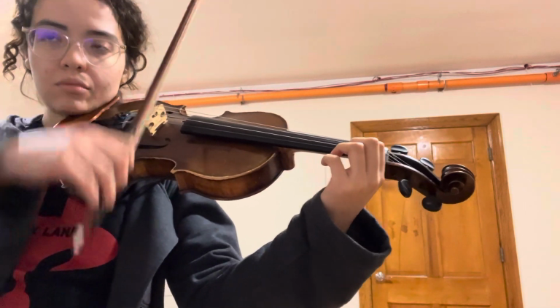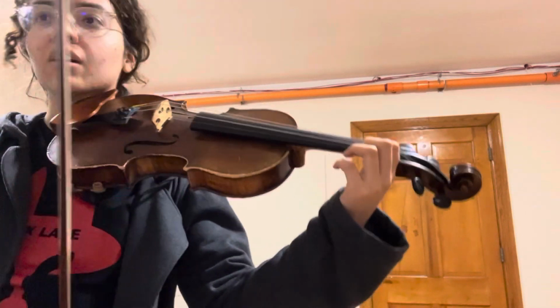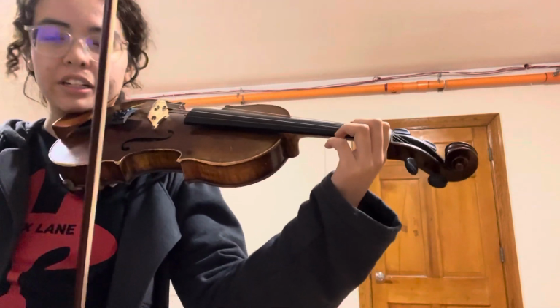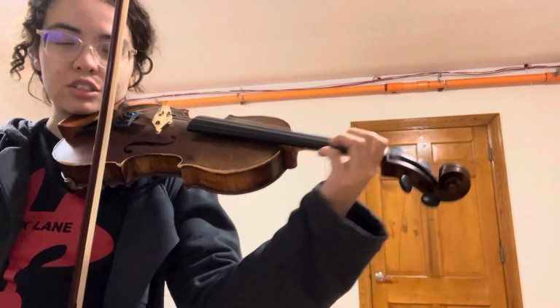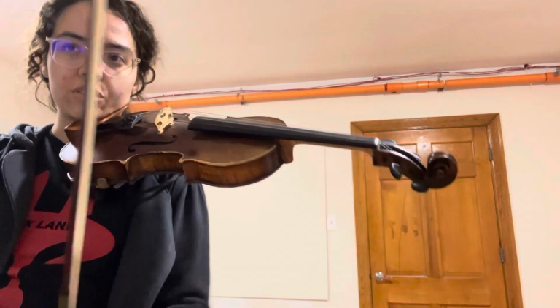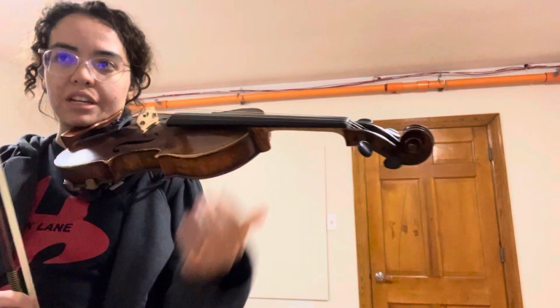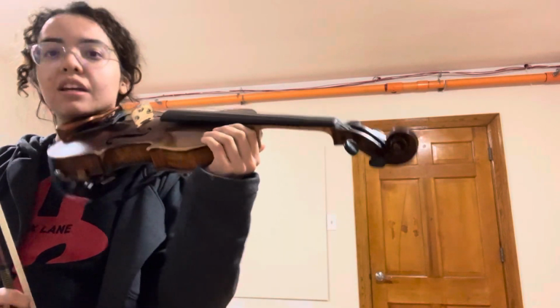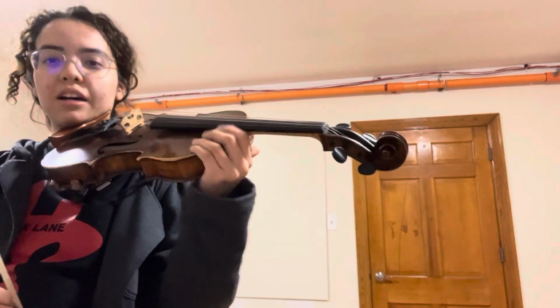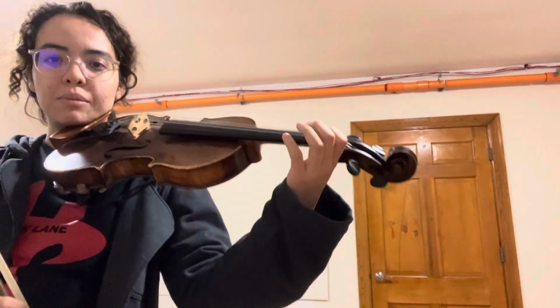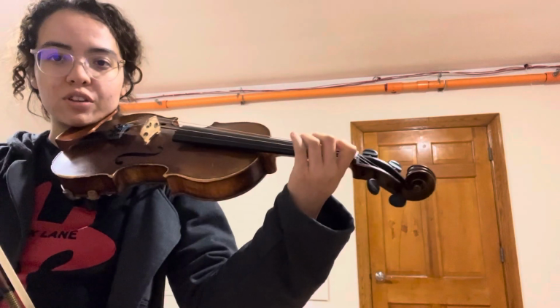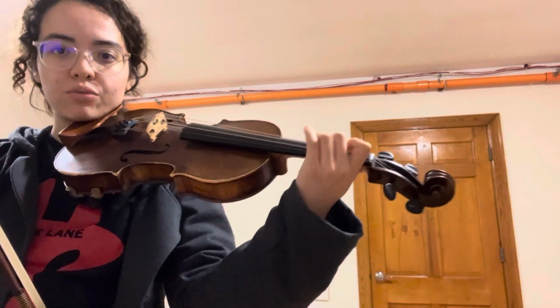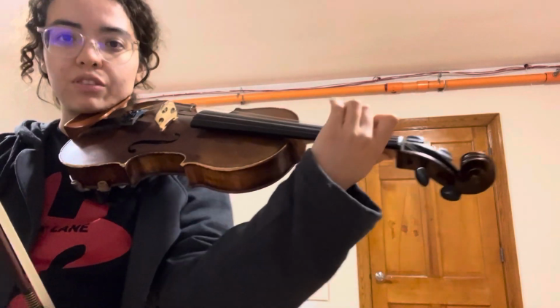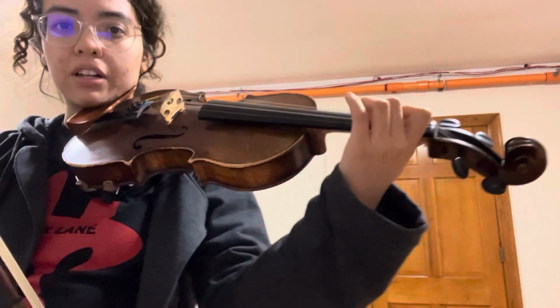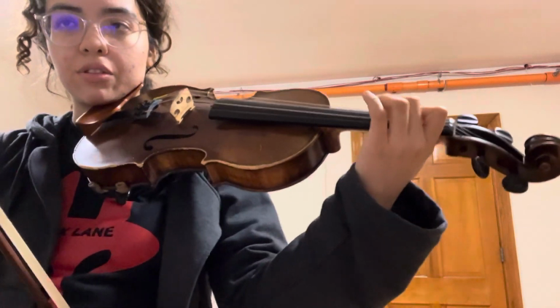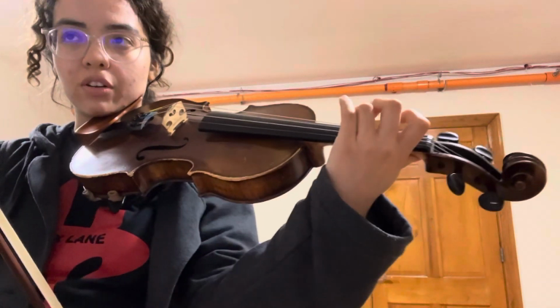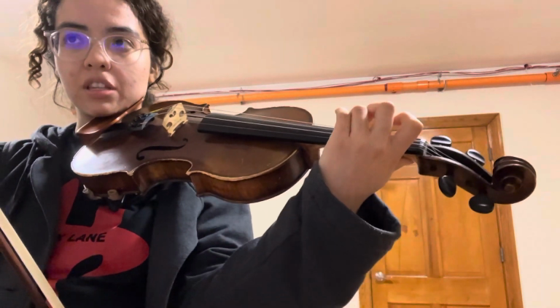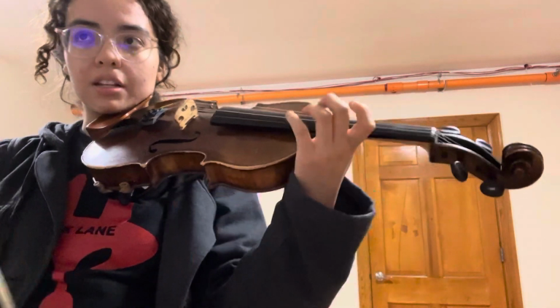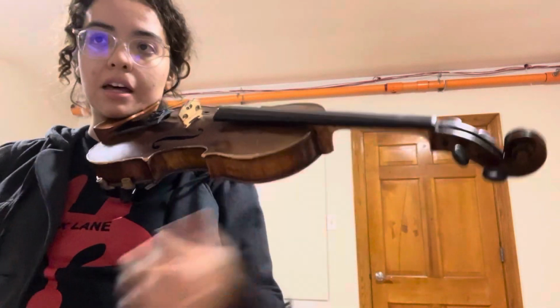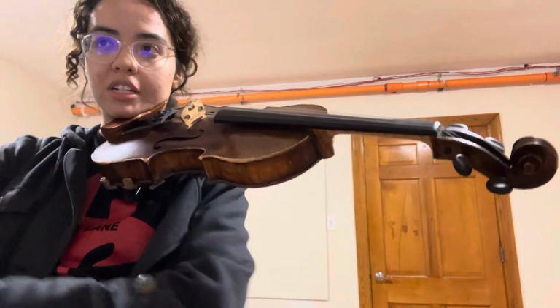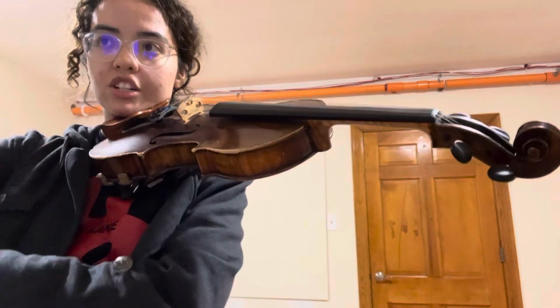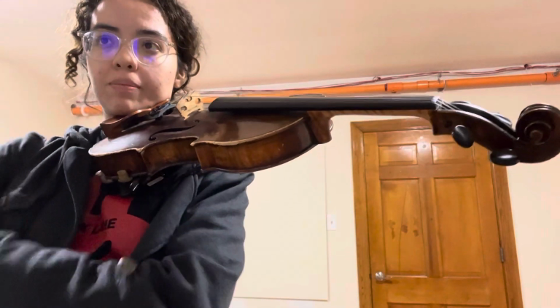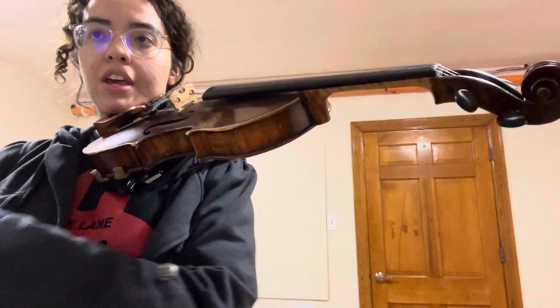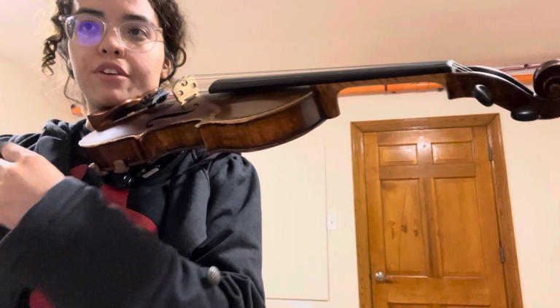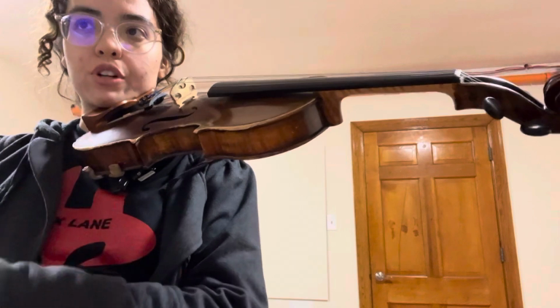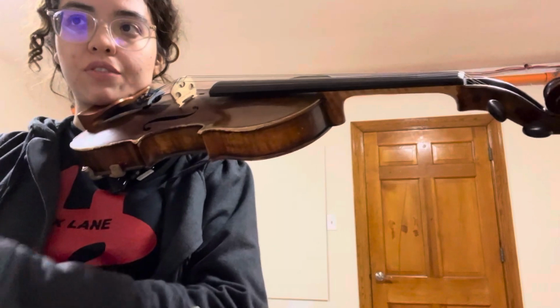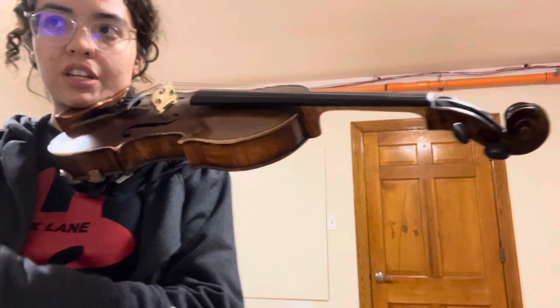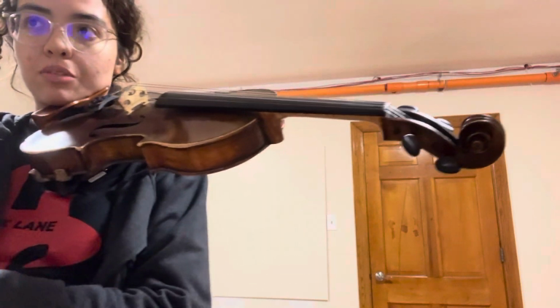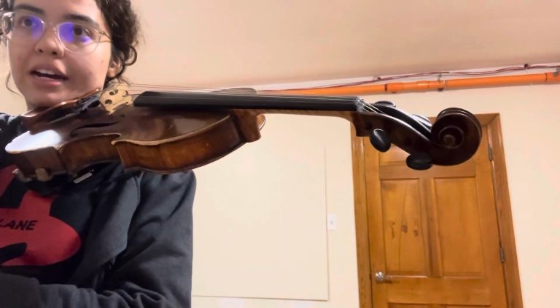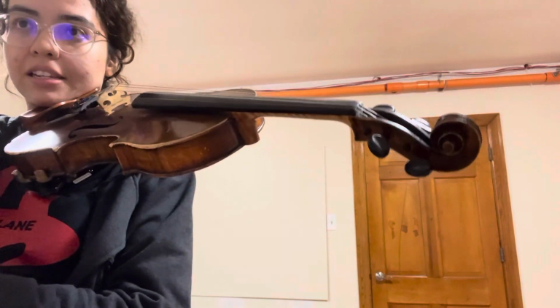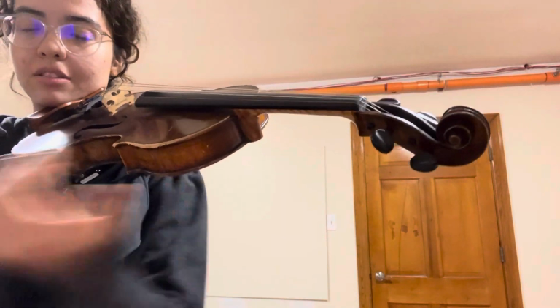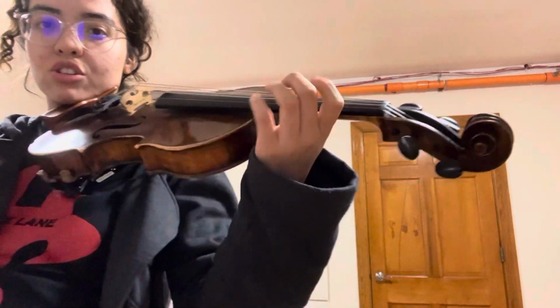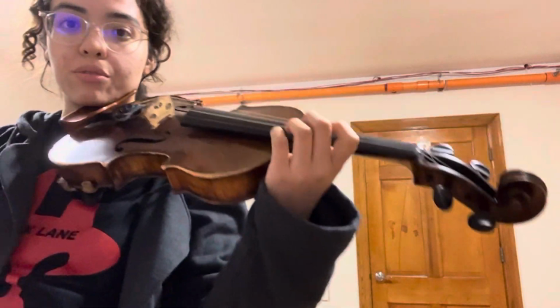All right, so that's one through eight. I tried to really follow the fingerings in the Galamian edition. The first funky spot is measure three.